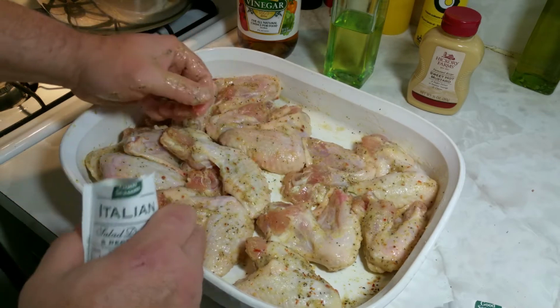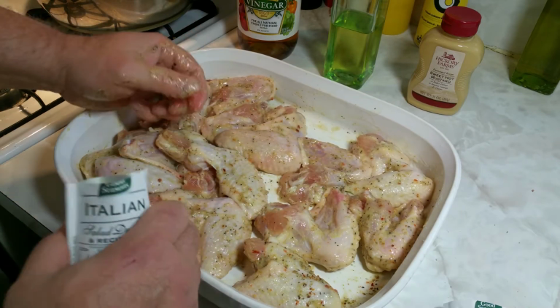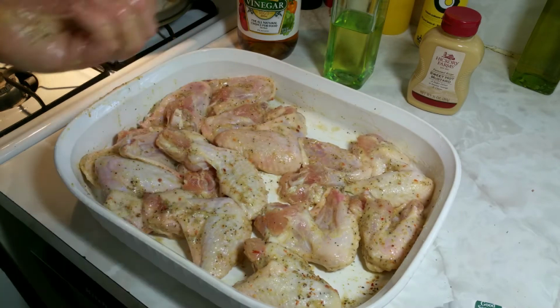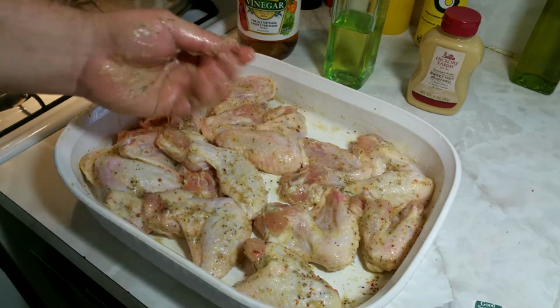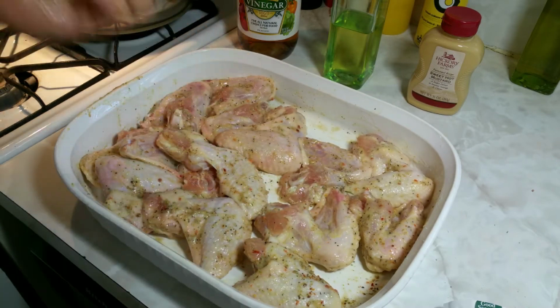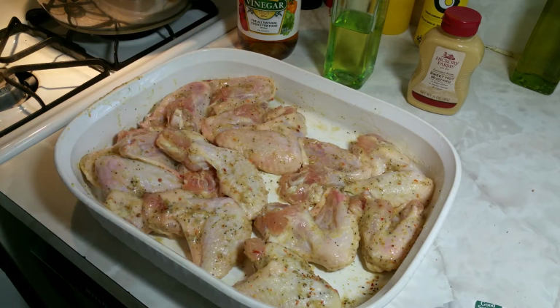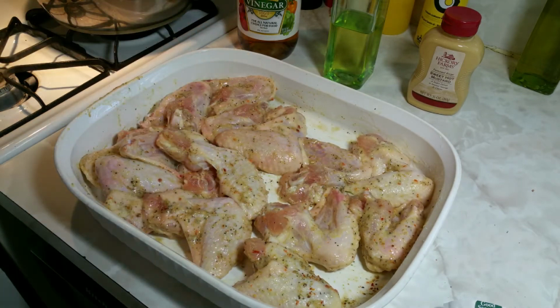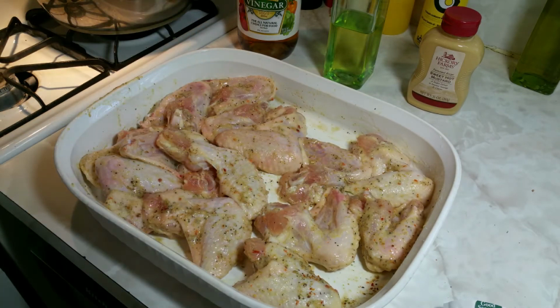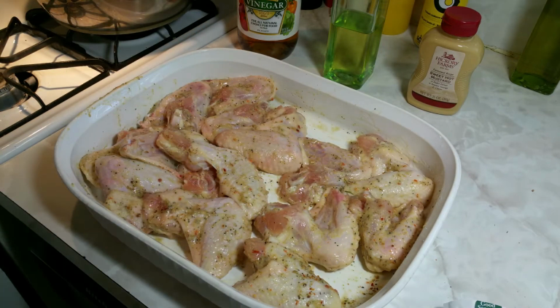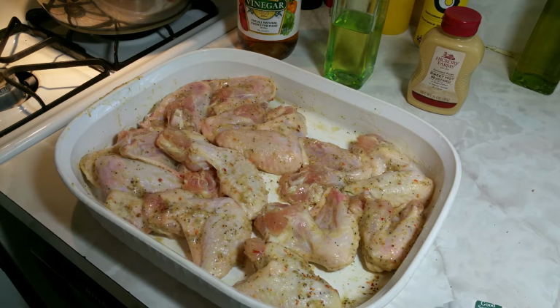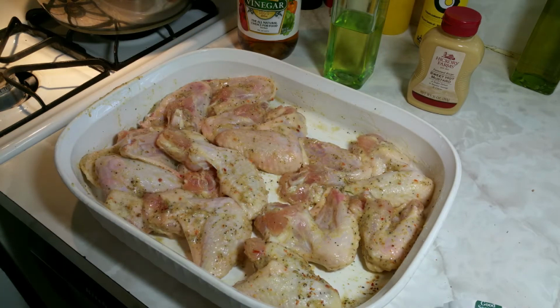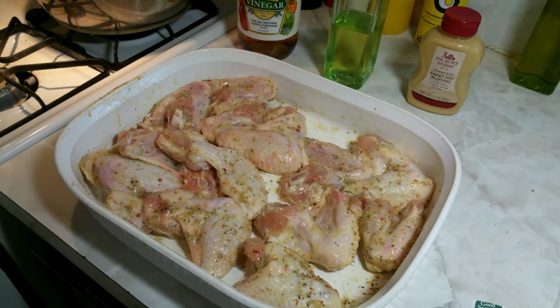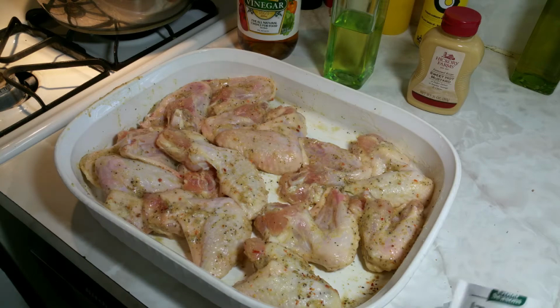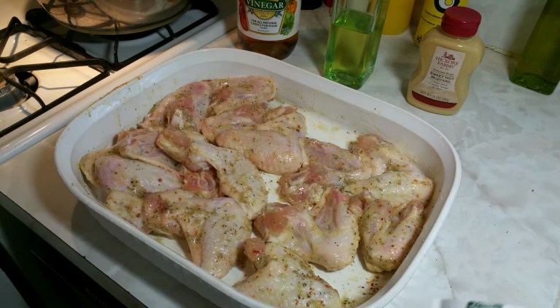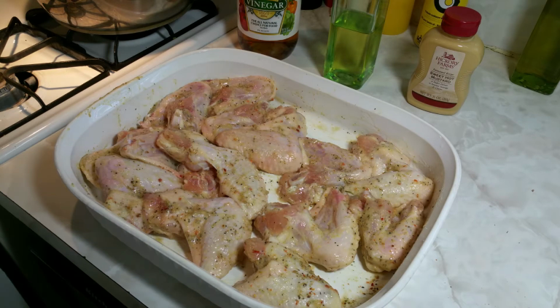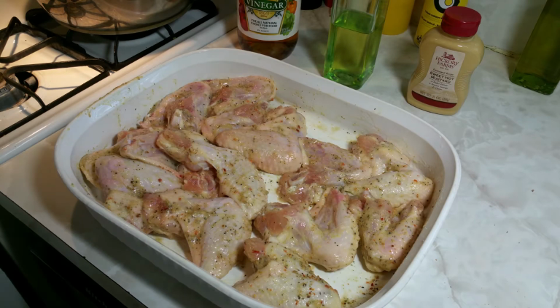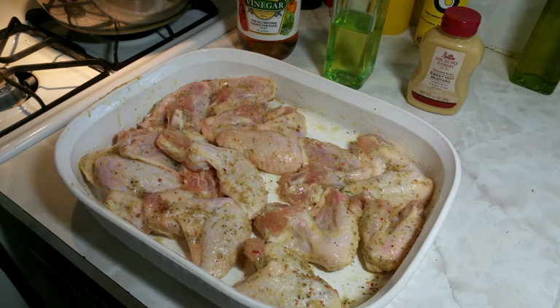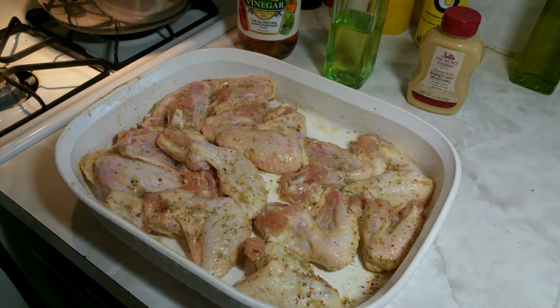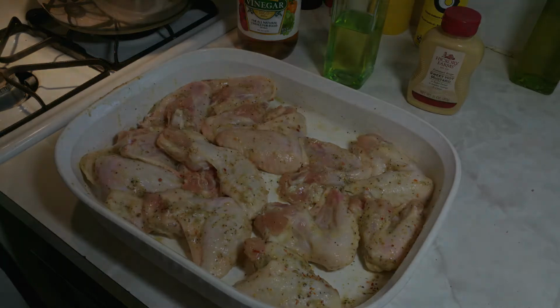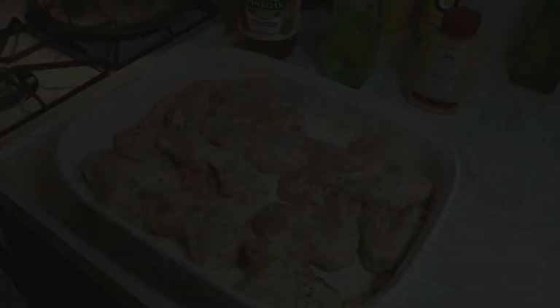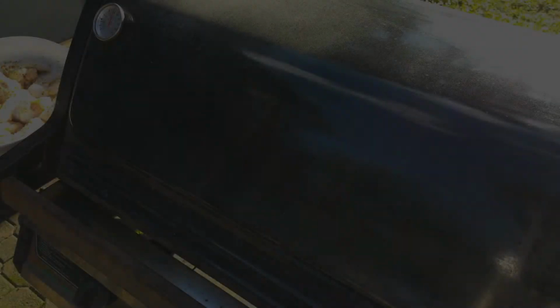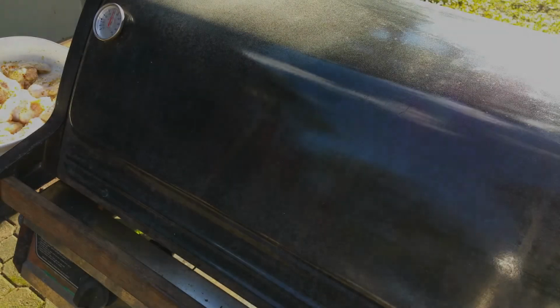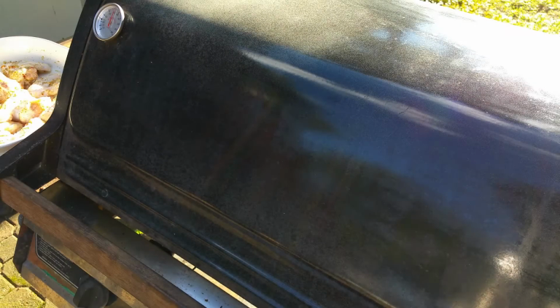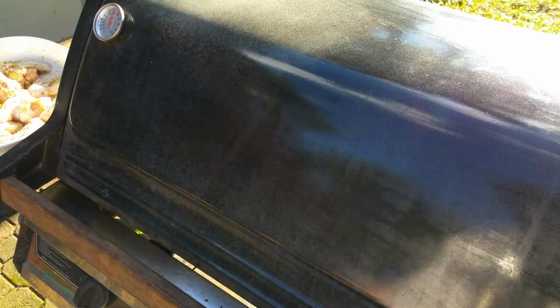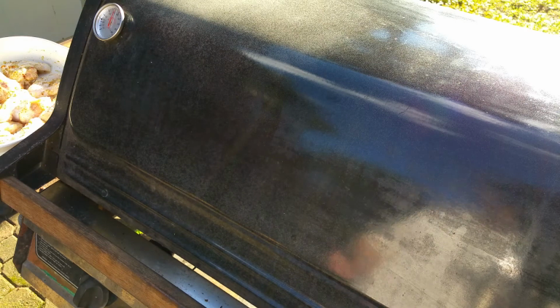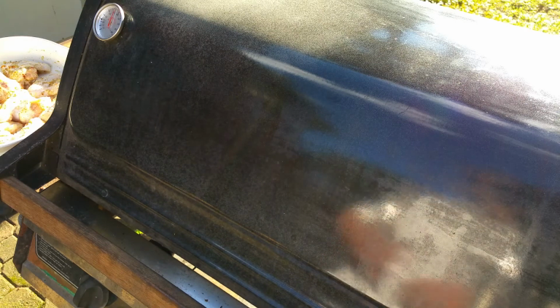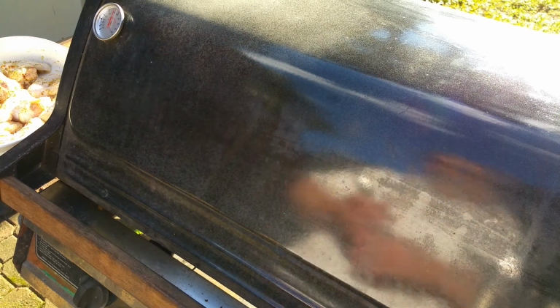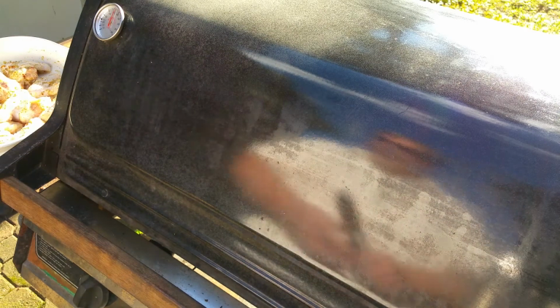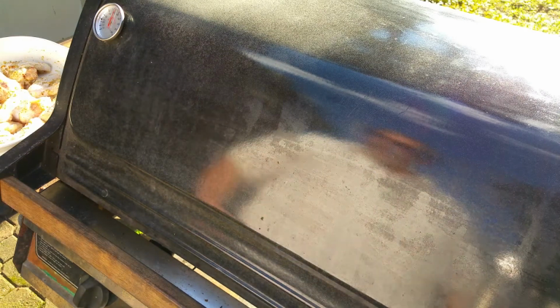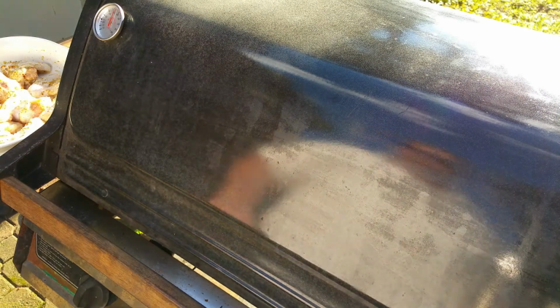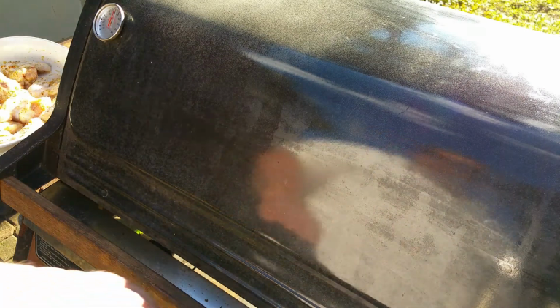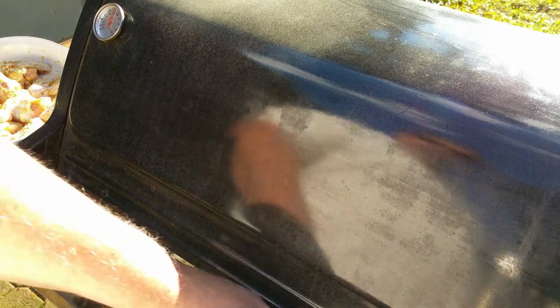I'm going to let those marinate for about an hour in the refrigerator. Okay, it's been about an hour — let's get these wings on the grill.